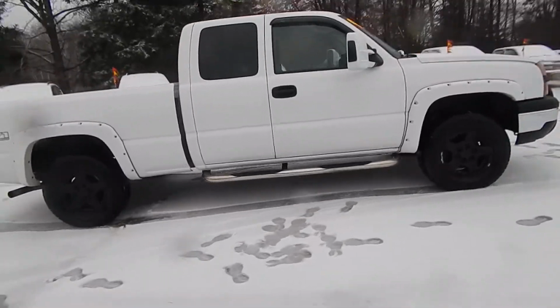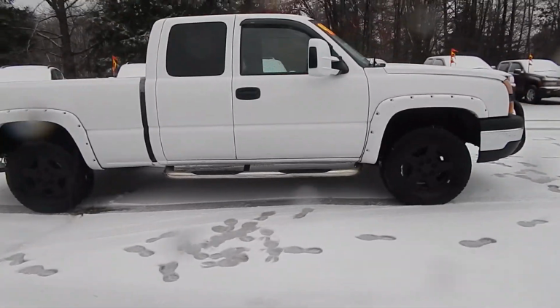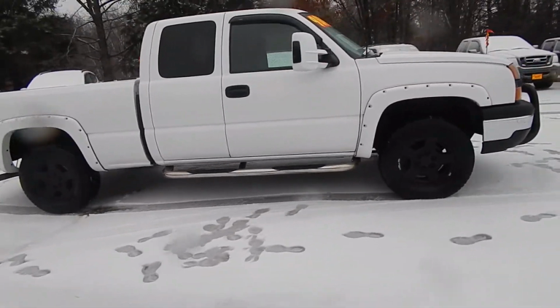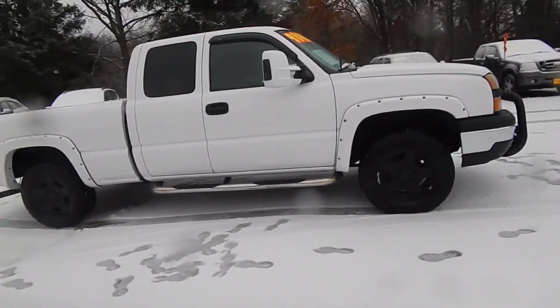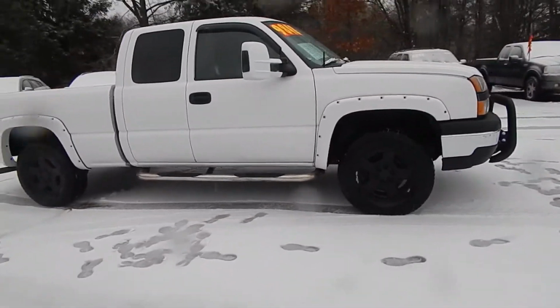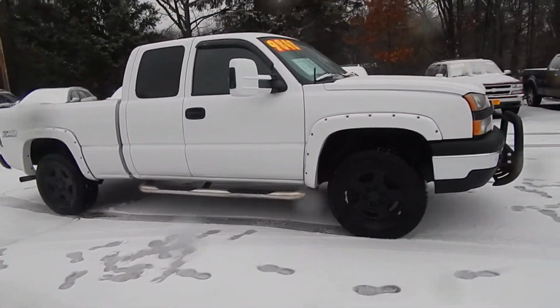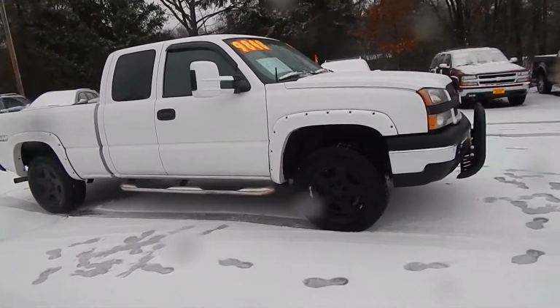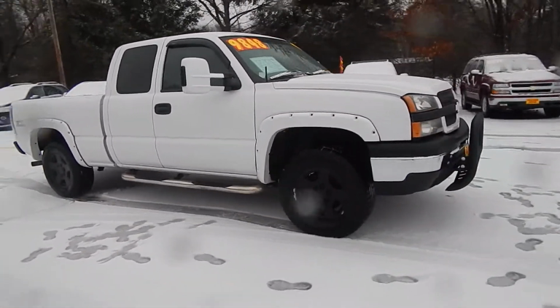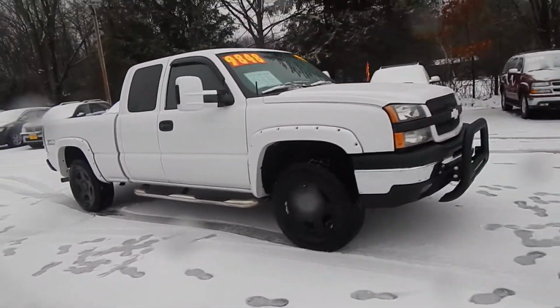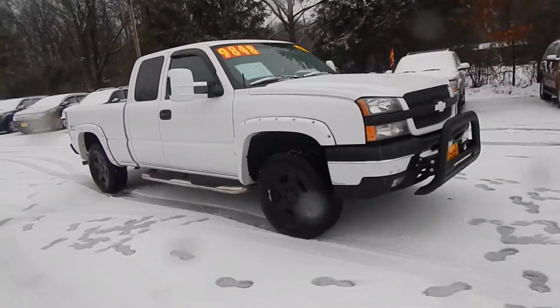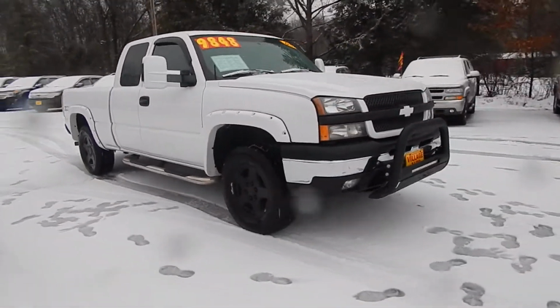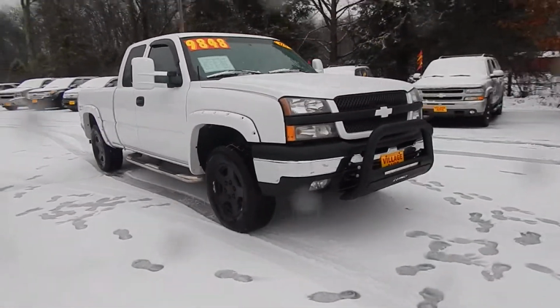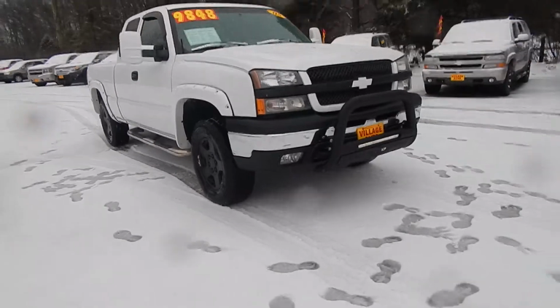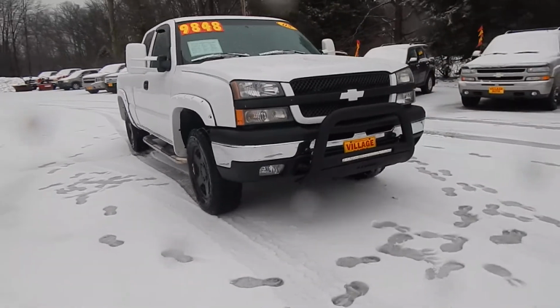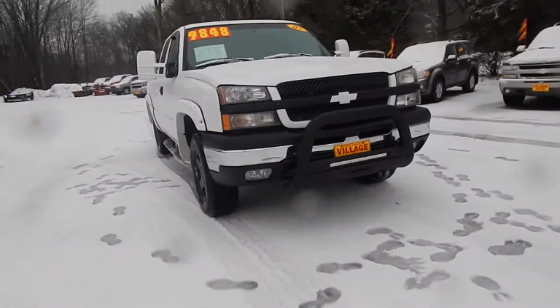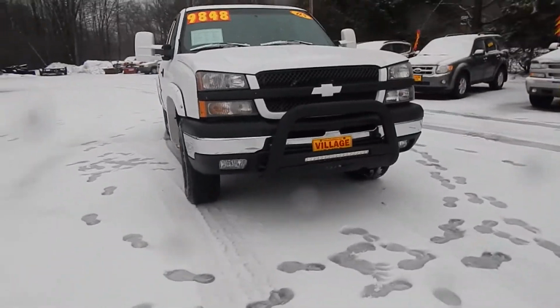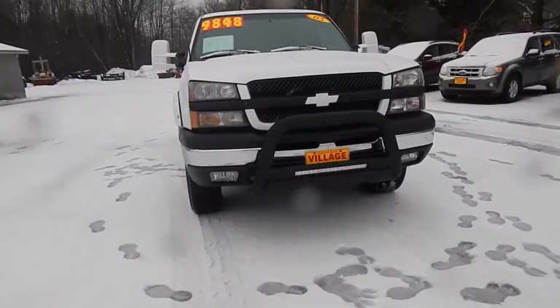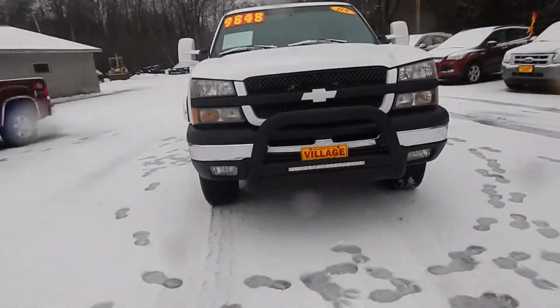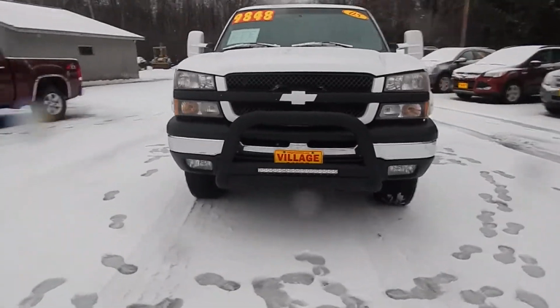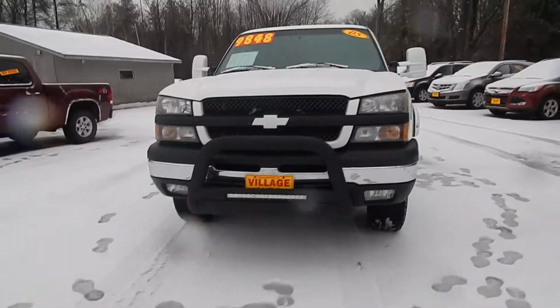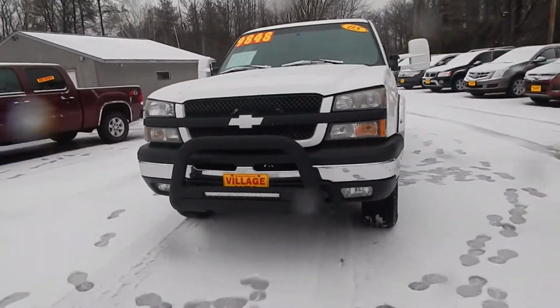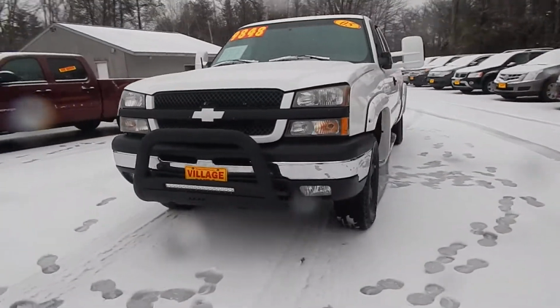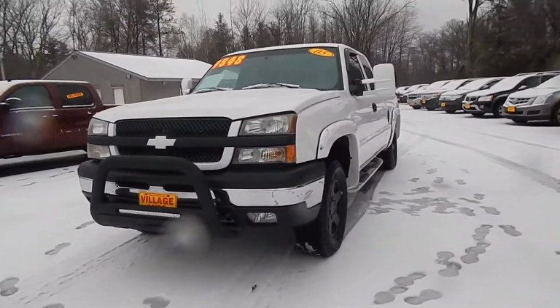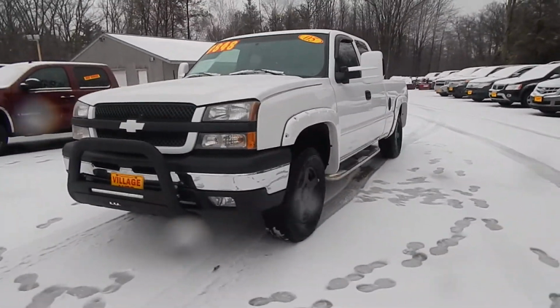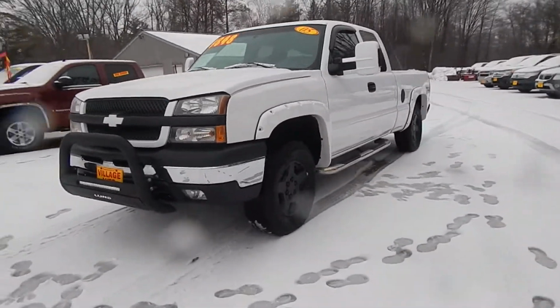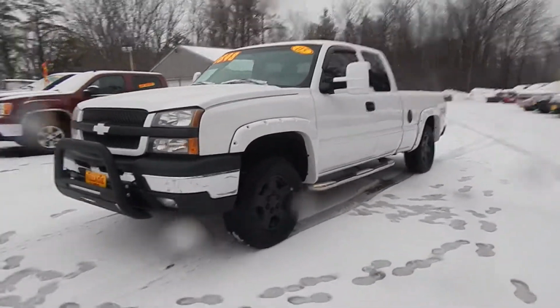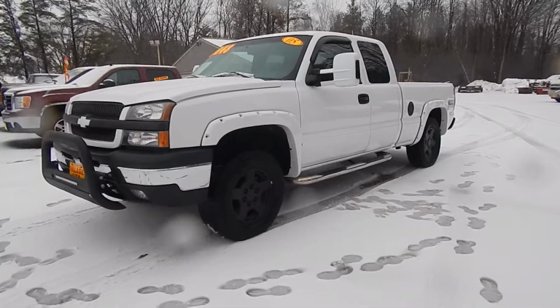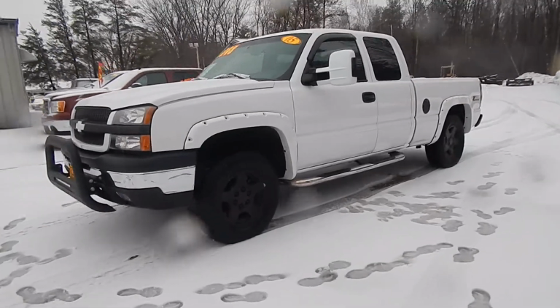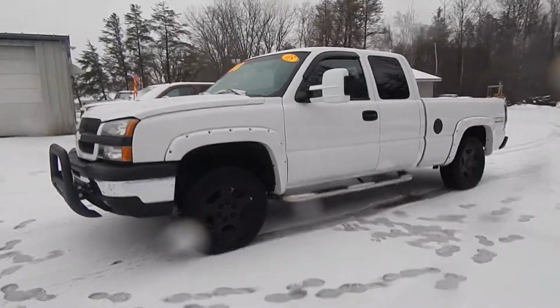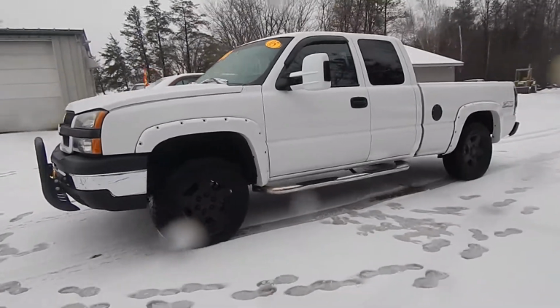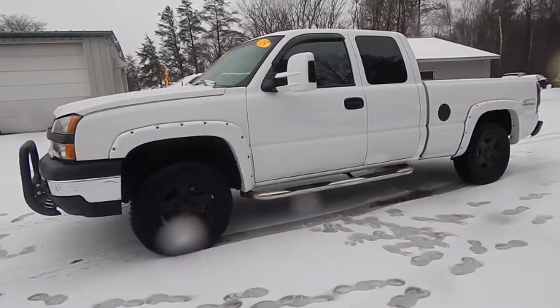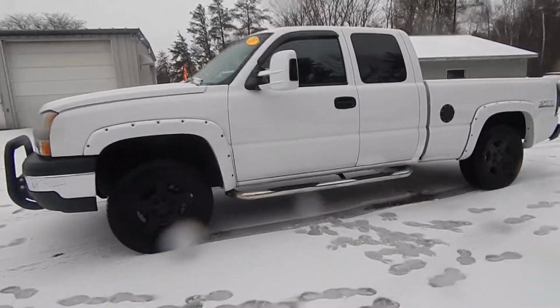It's got the tow package, running boards, extended mirrors, fog lights, a bull bar in front, and the 5.3 V8.